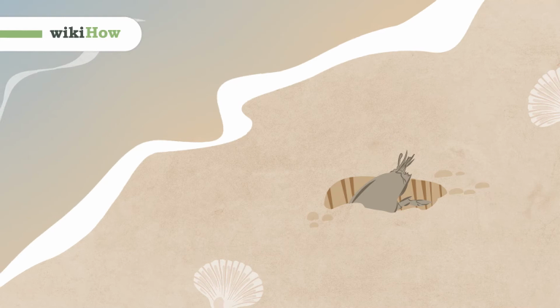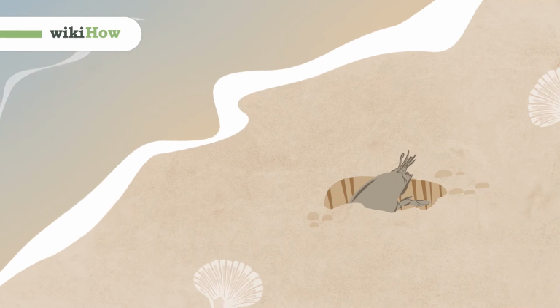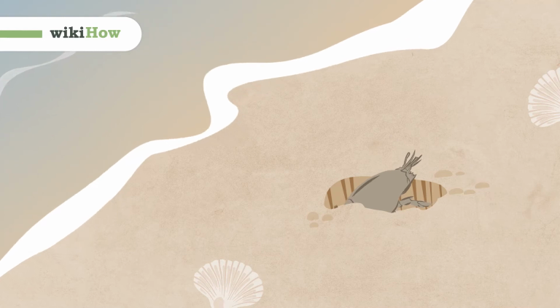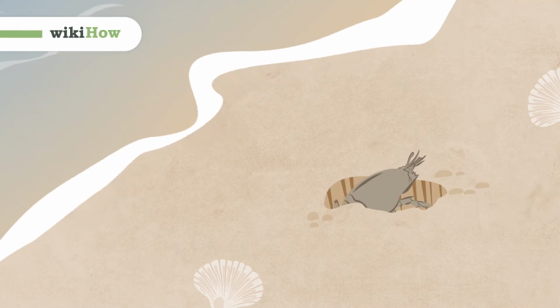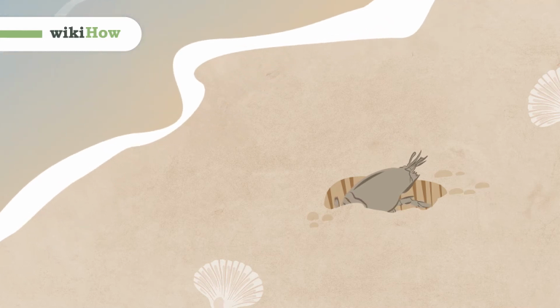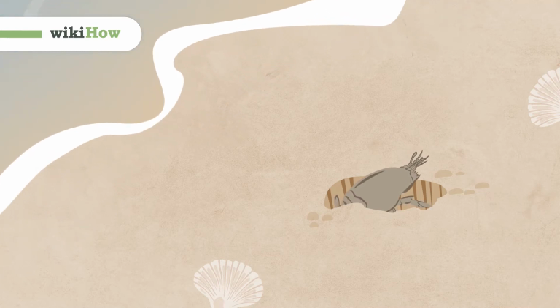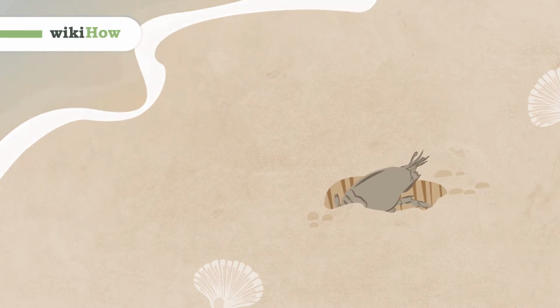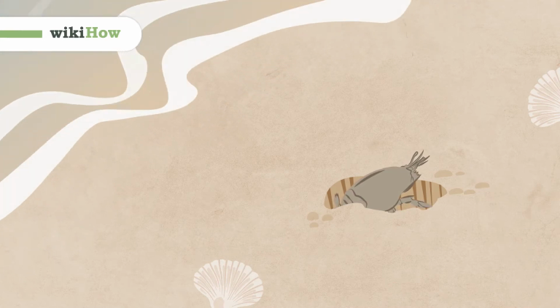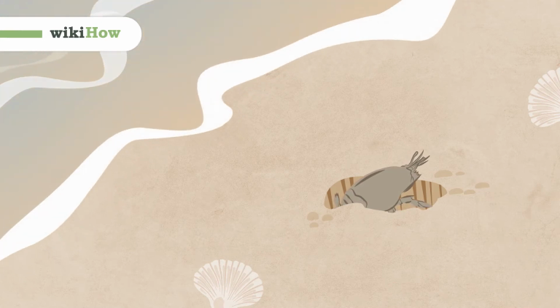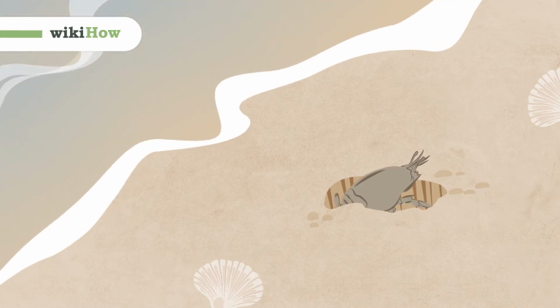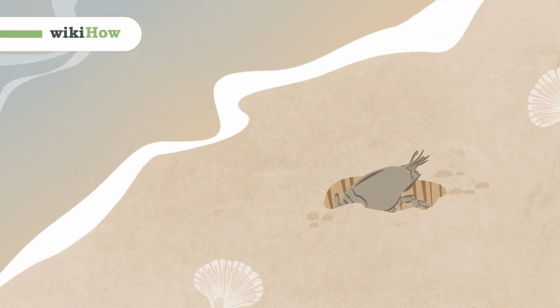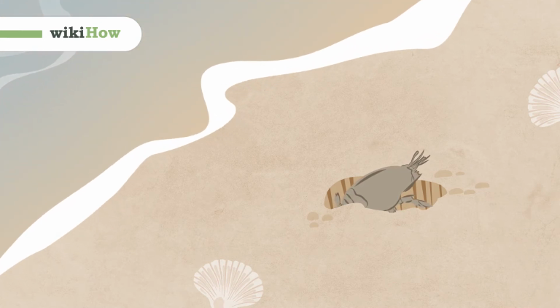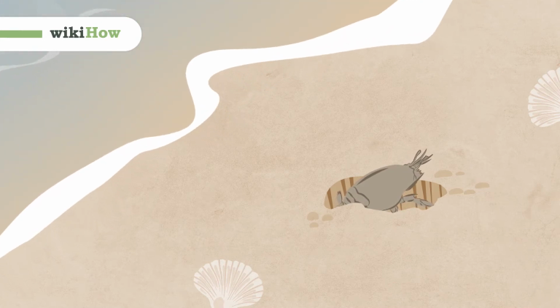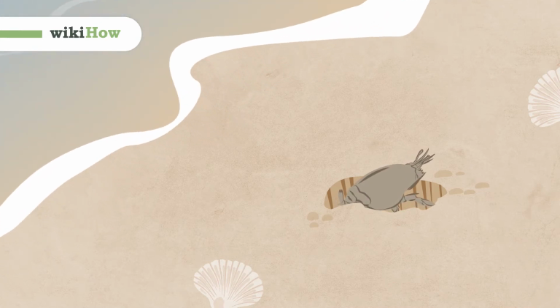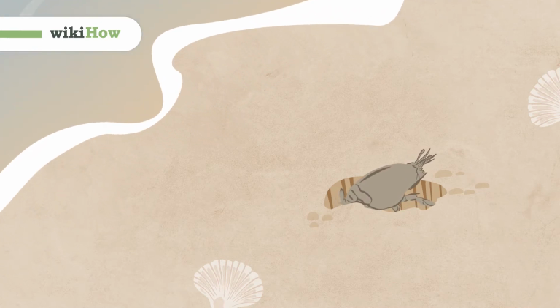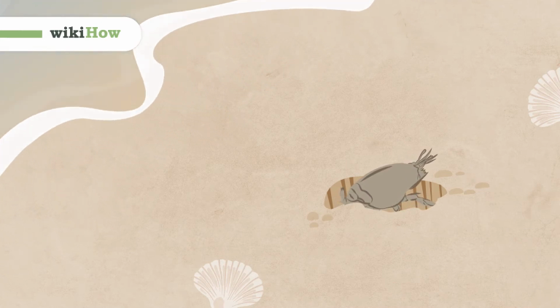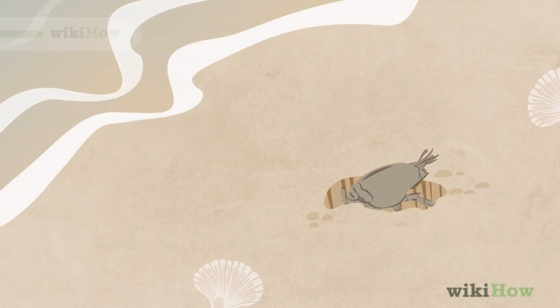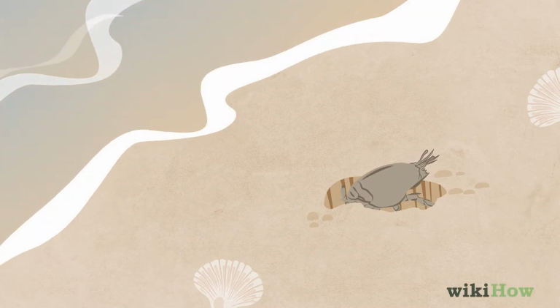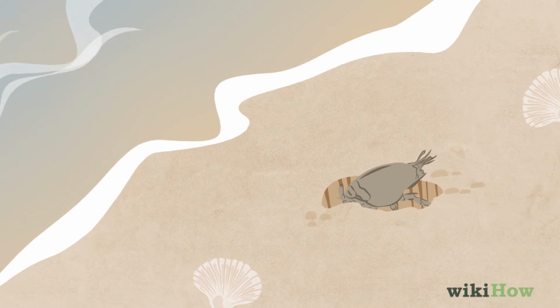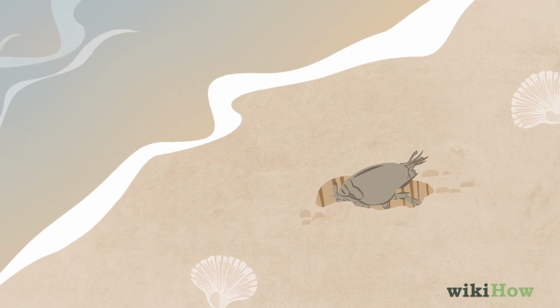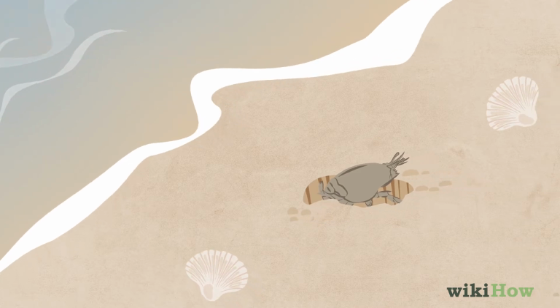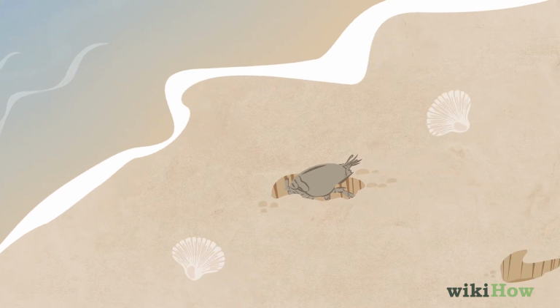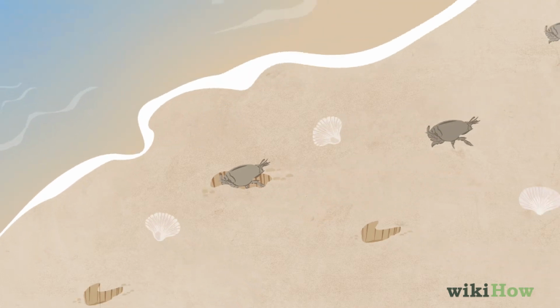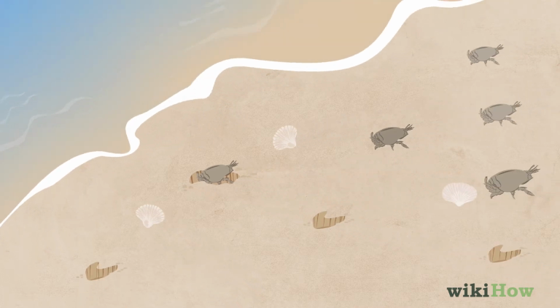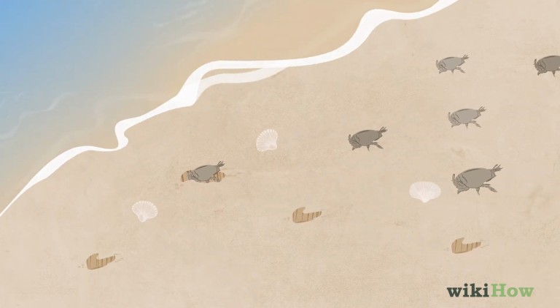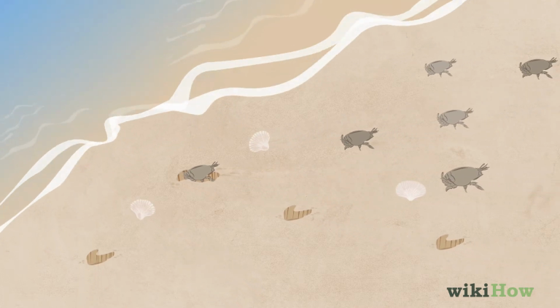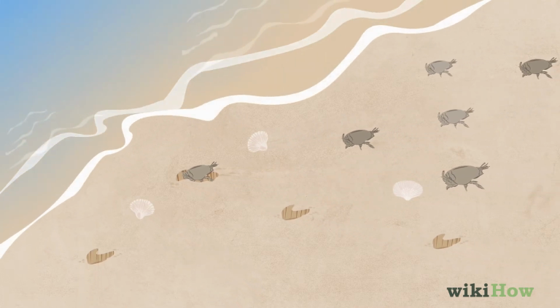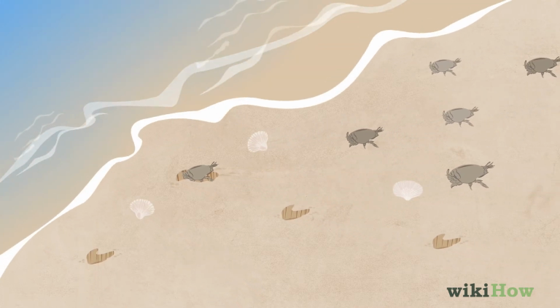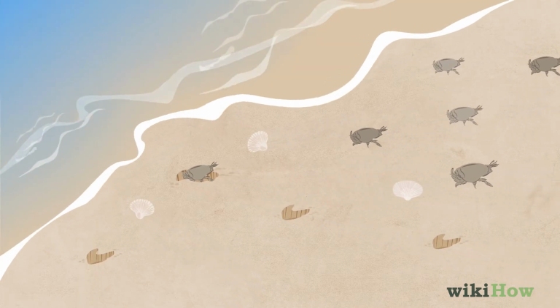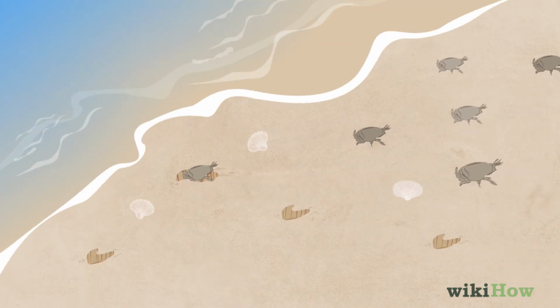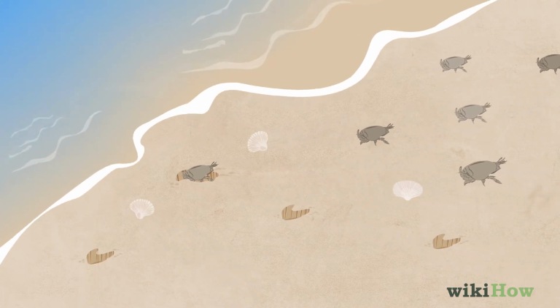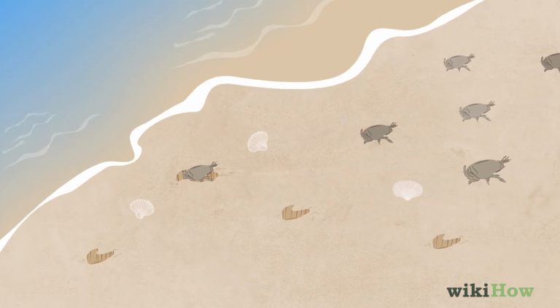Sand crabs, also known as sand bugs, sand fleas, or mole crabs, are small crustaceans that burrow in the sand.